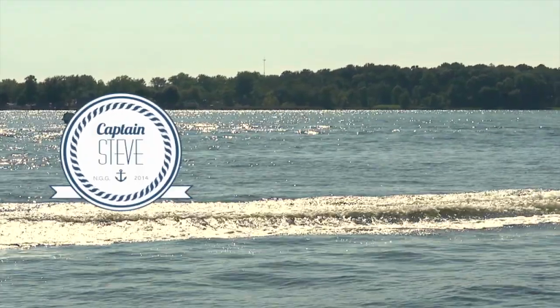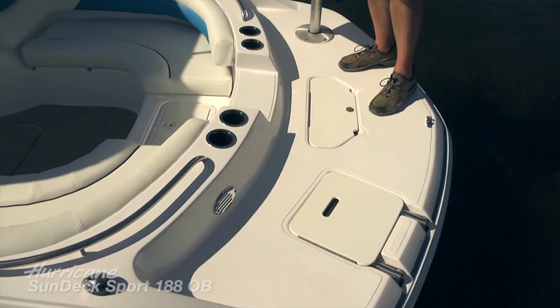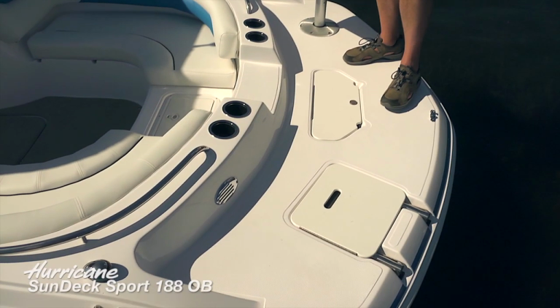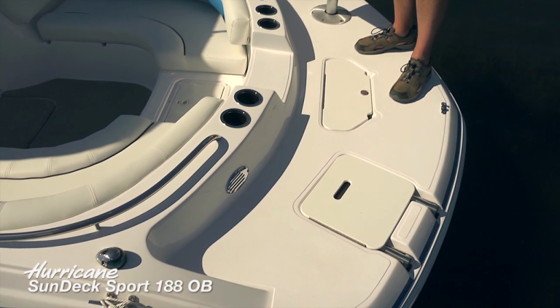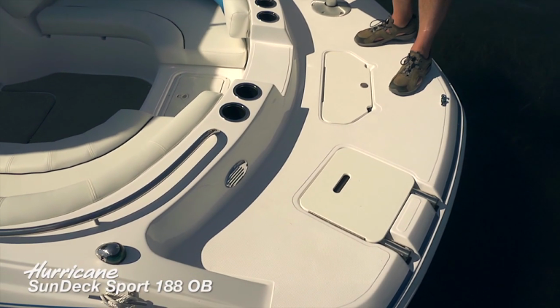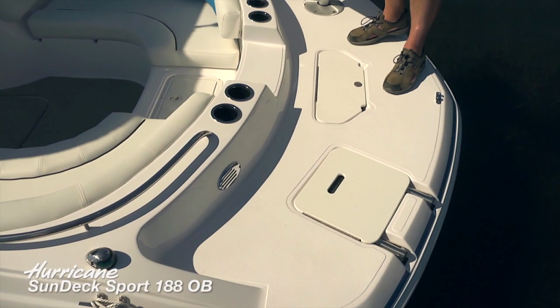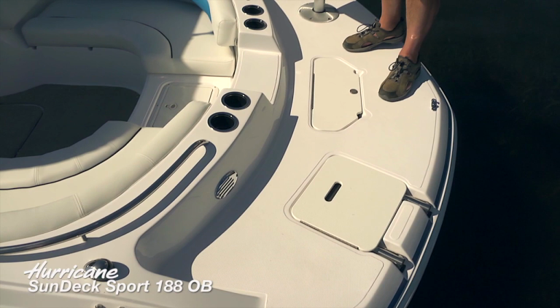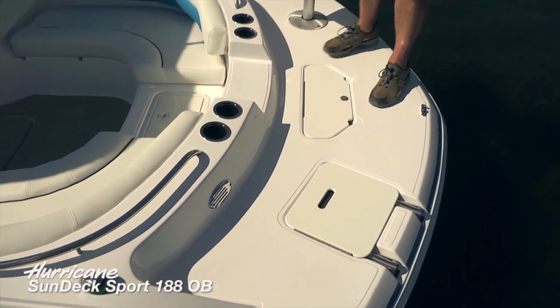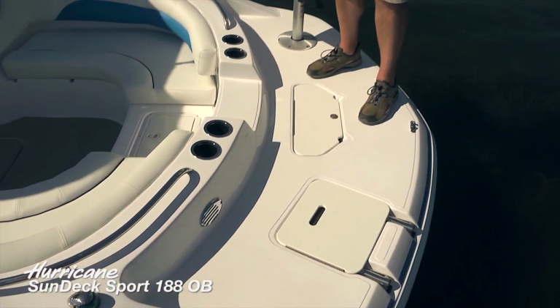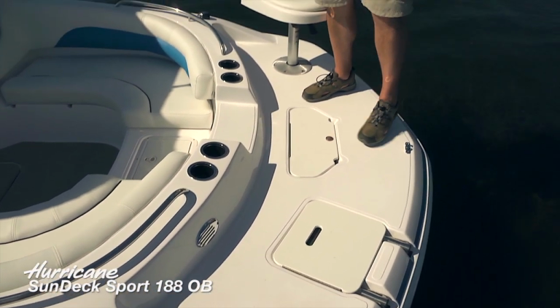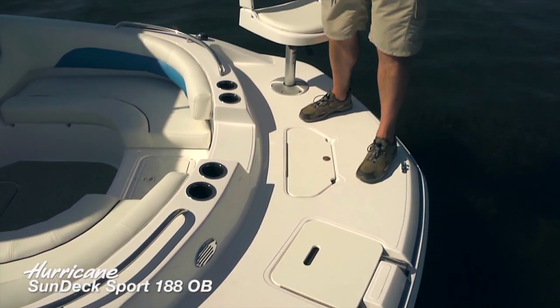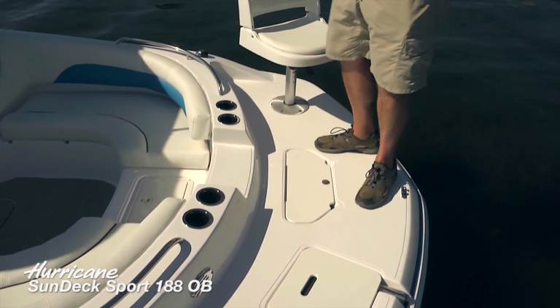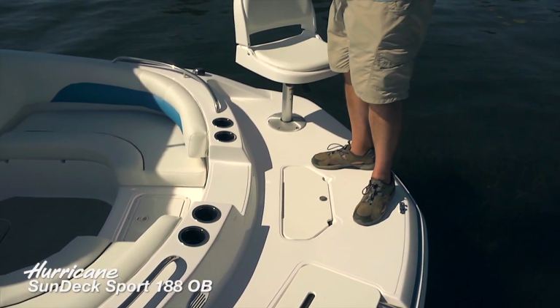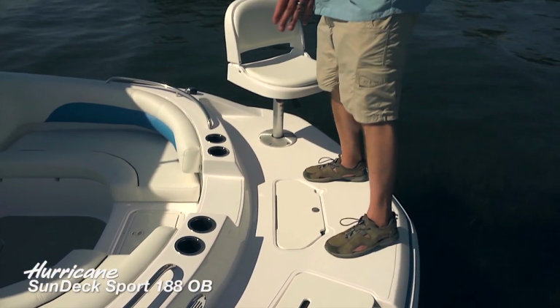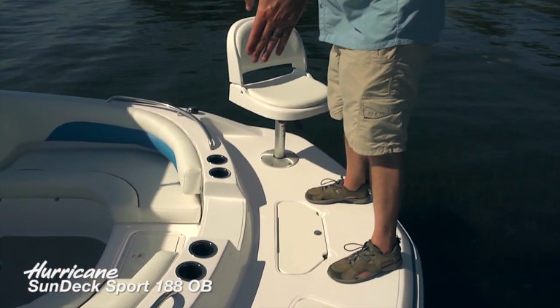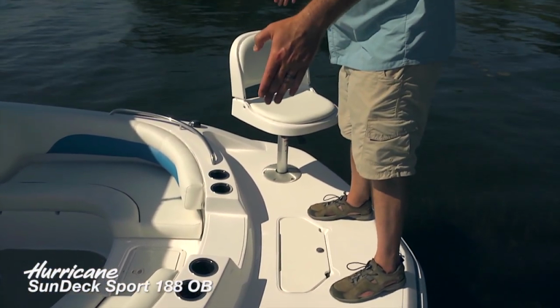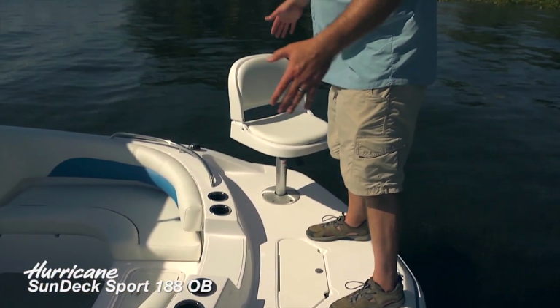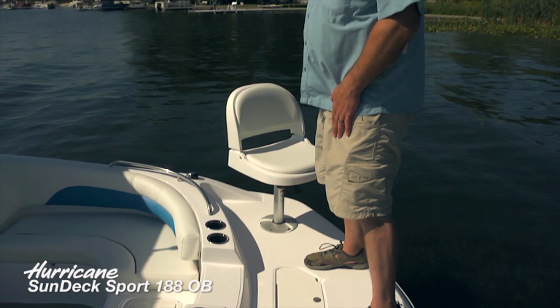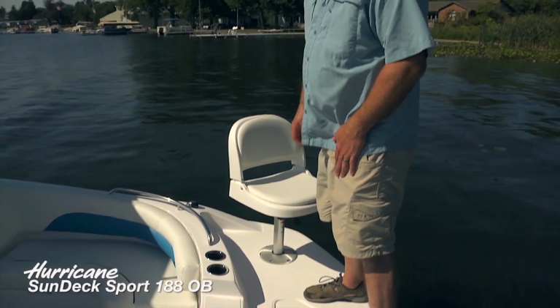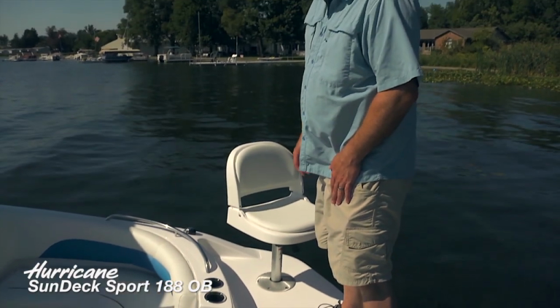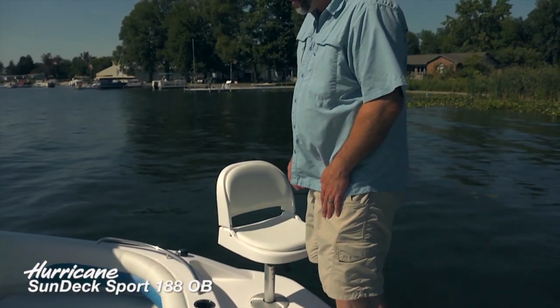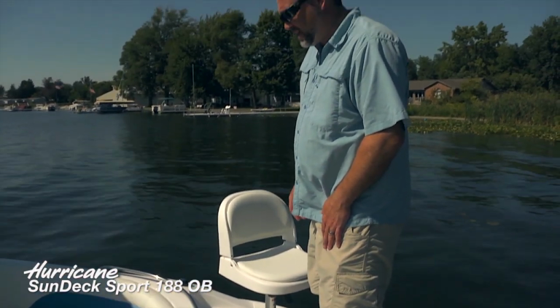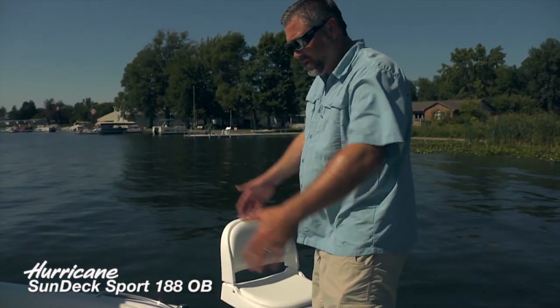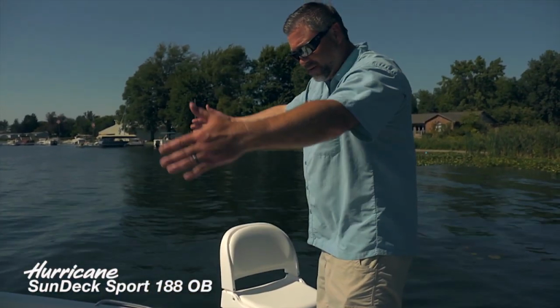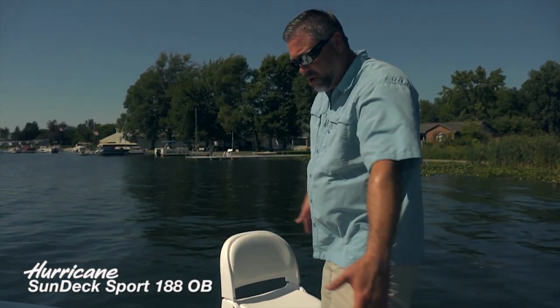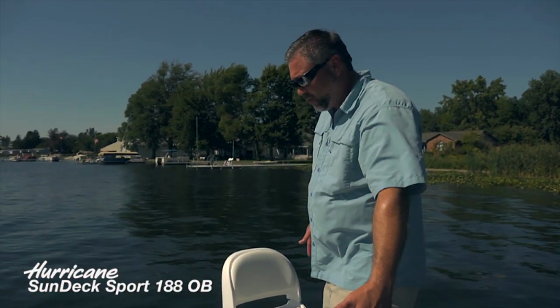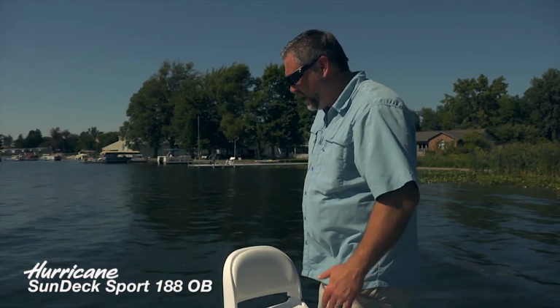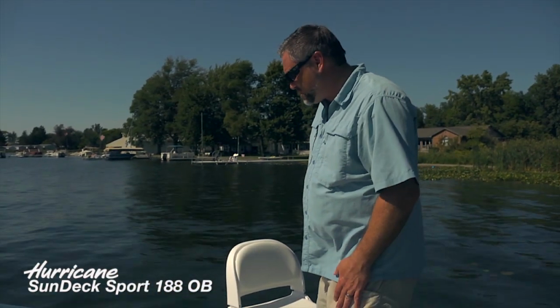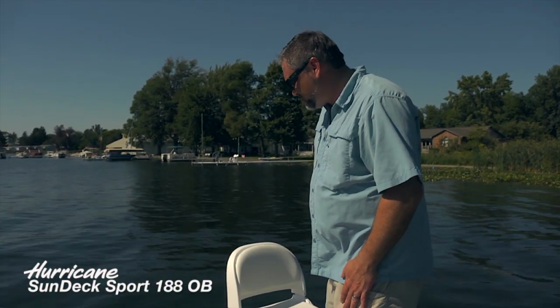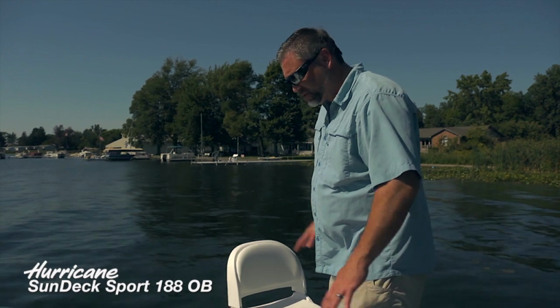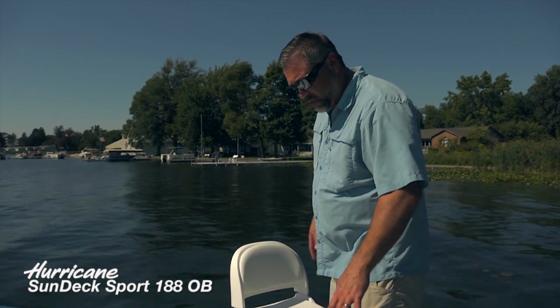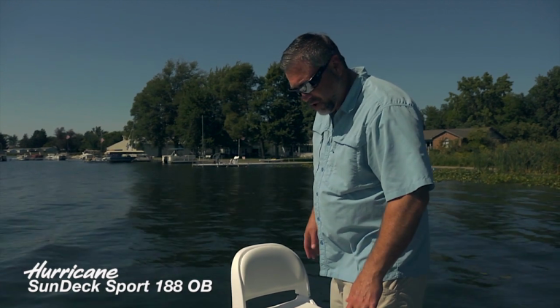We are on the forward boarding deck of the 188 outboard. As you can see, that deck is going to run the full beam of this boat. That's a signature of the Hurricane deck boat line, bringing that beam all the way forward. Eight-foot, six-inch beam — an extremely wide boat.